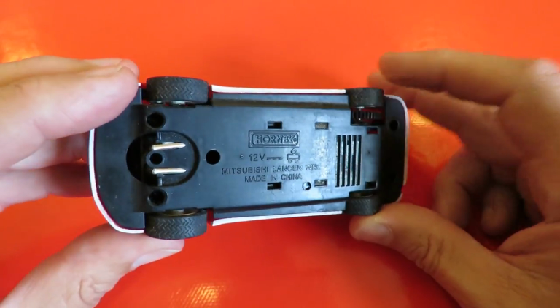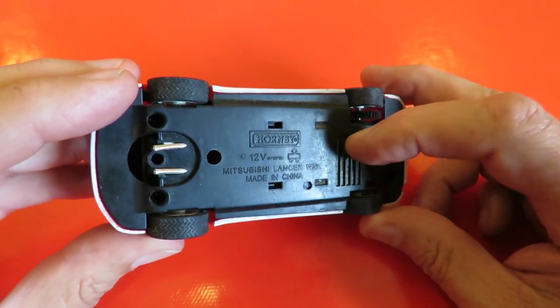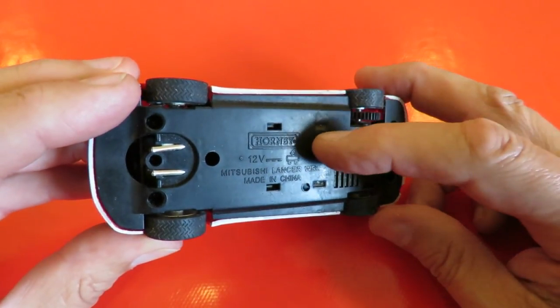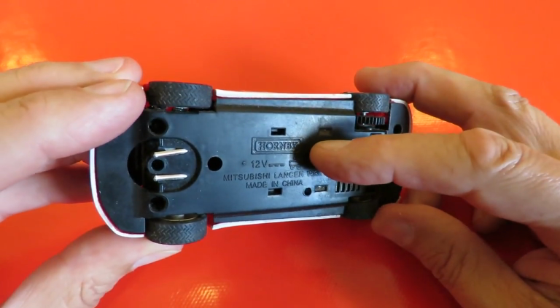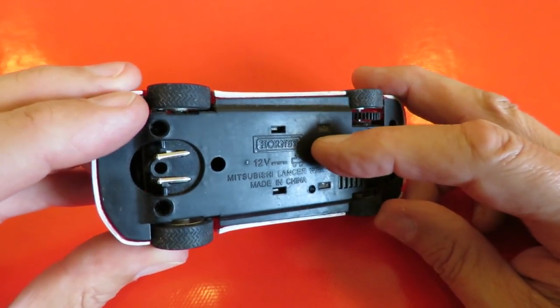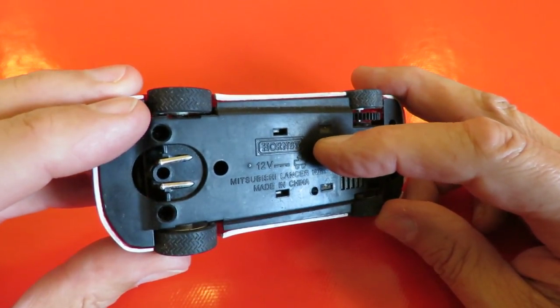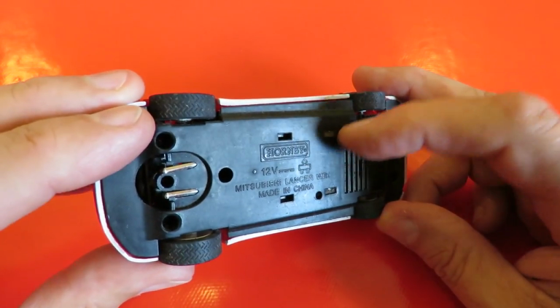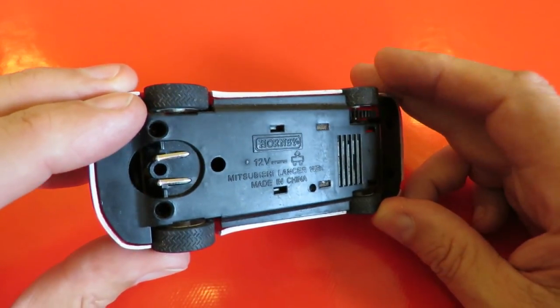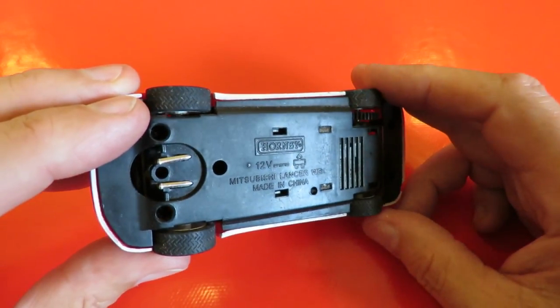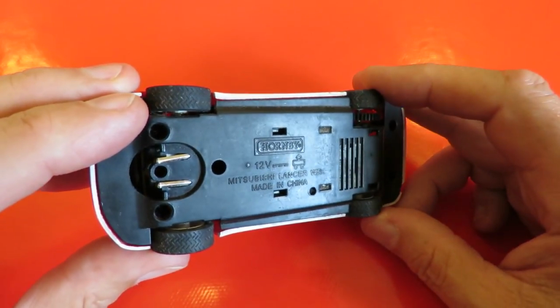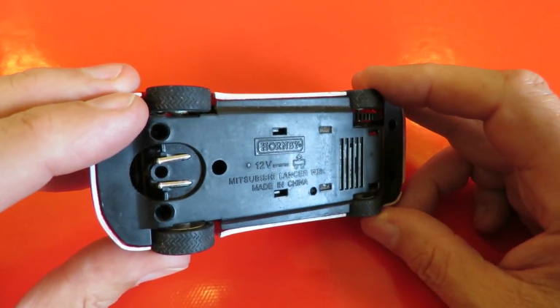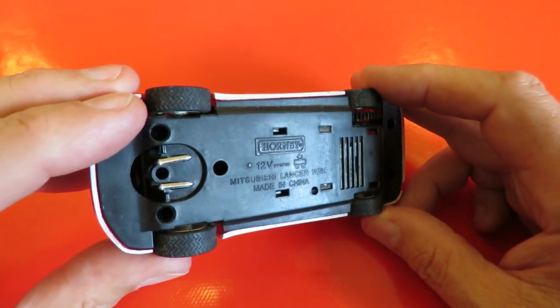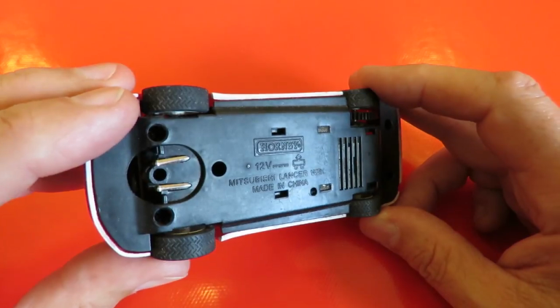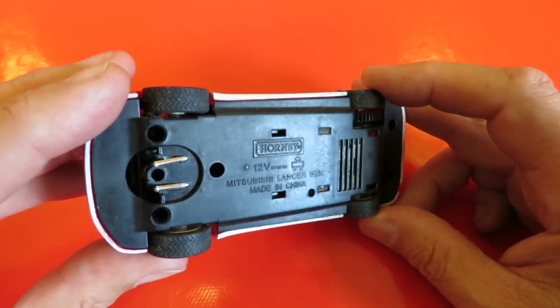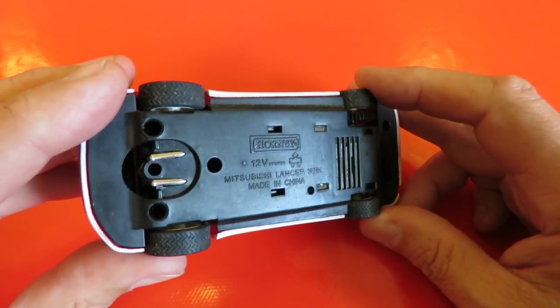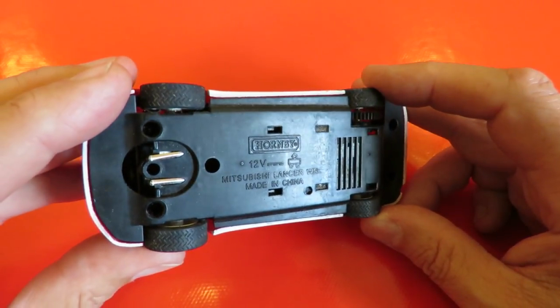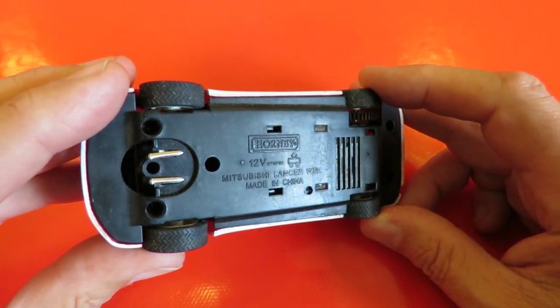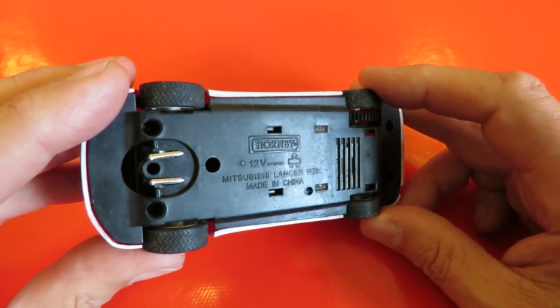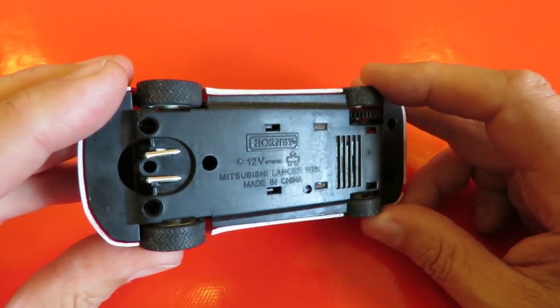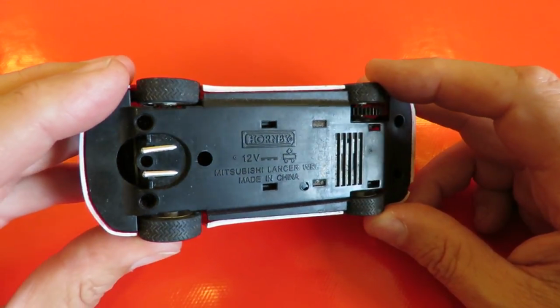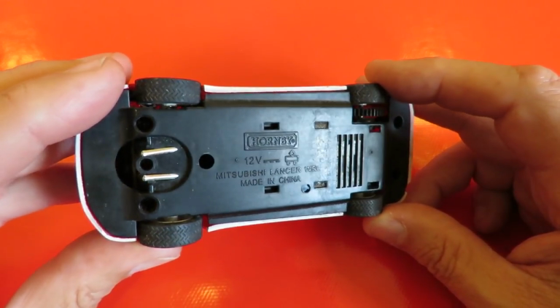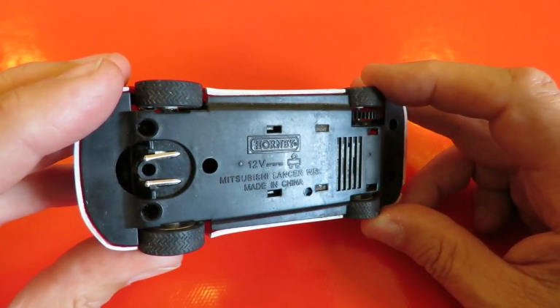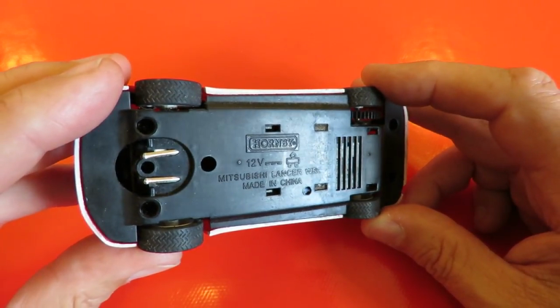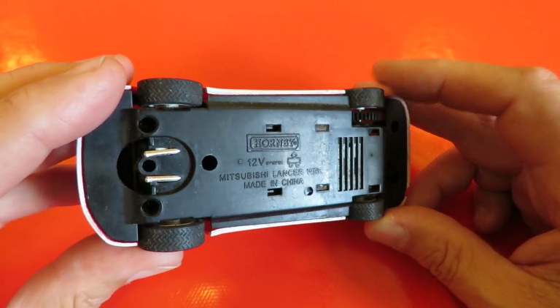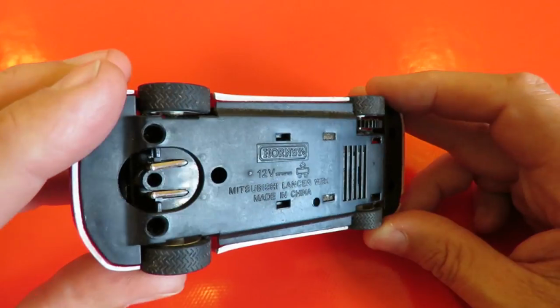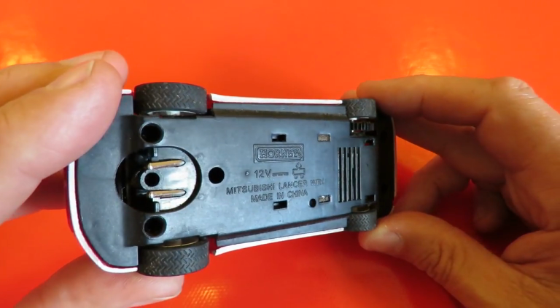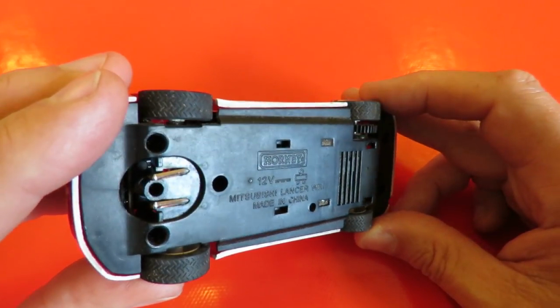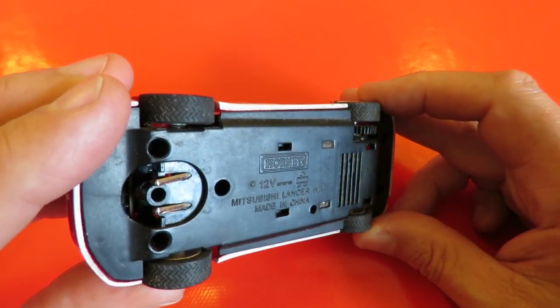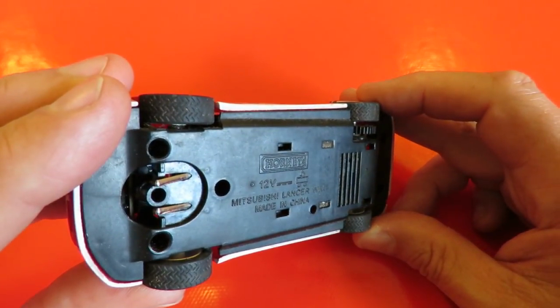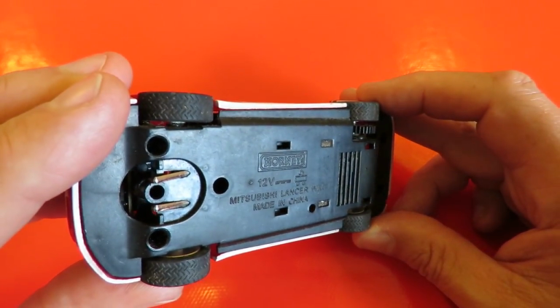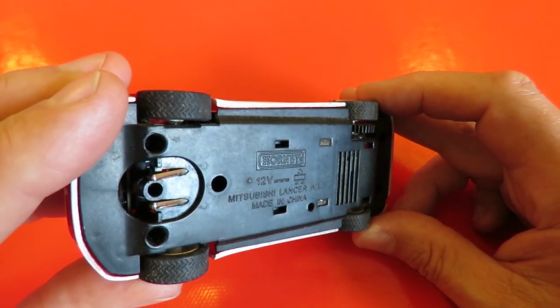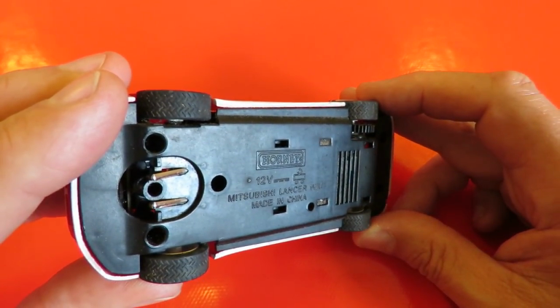It's made by Hornby, which is the same people that do the Scalextric. Mitsubishi Alansa — I think that's WRC.